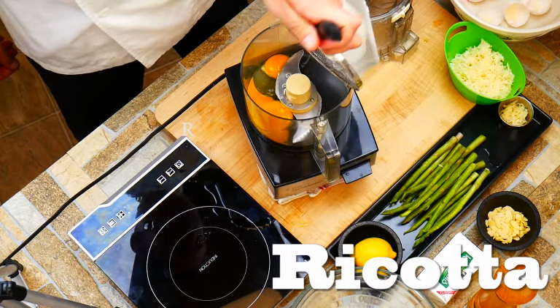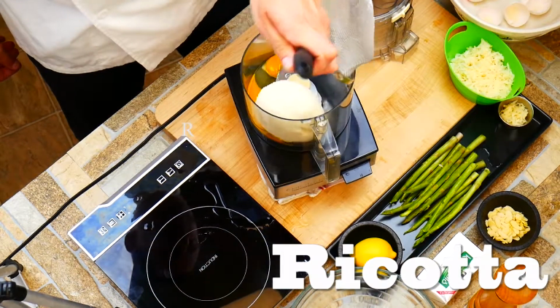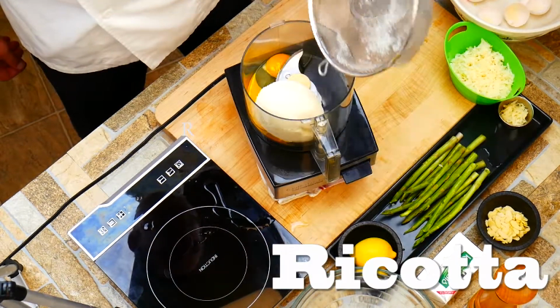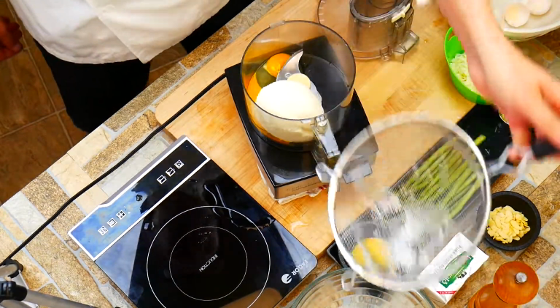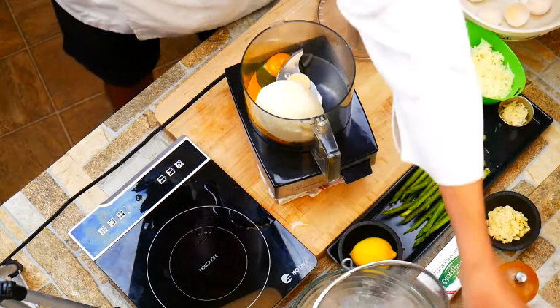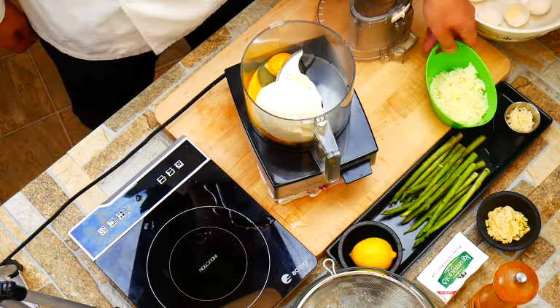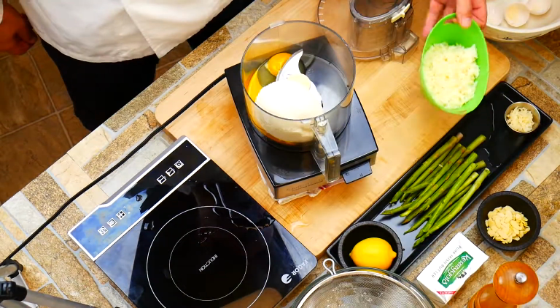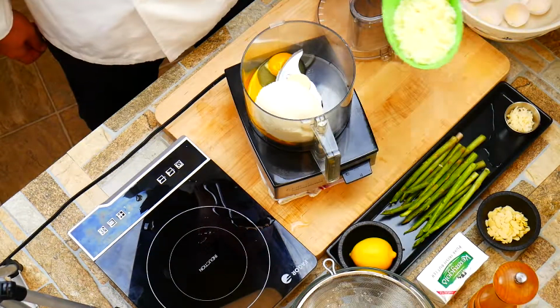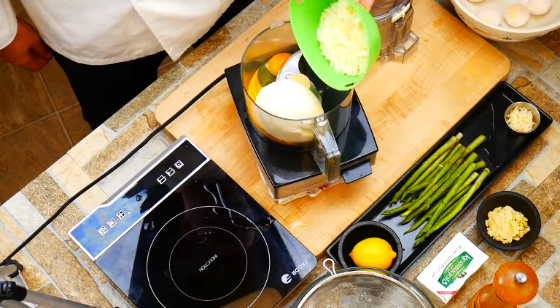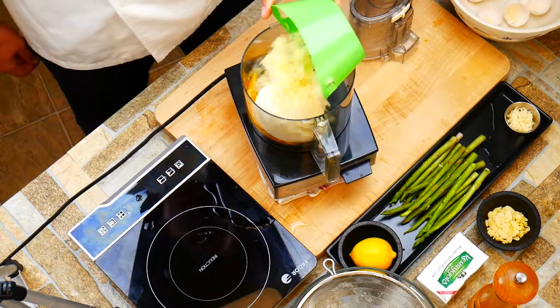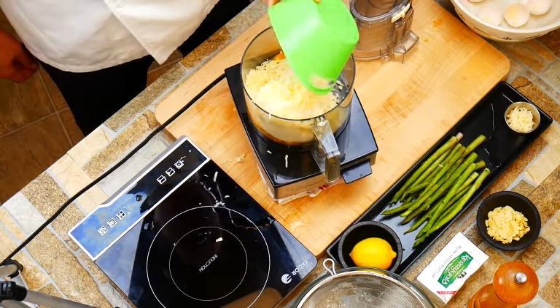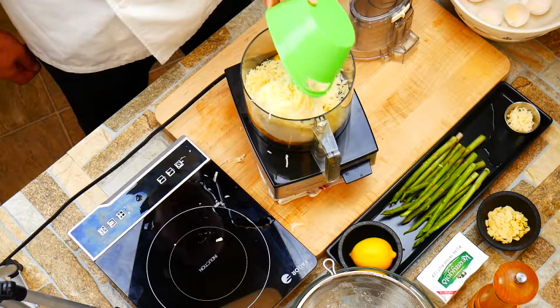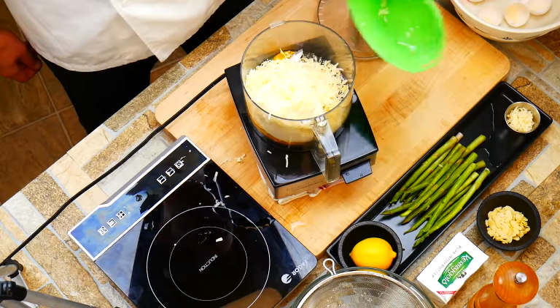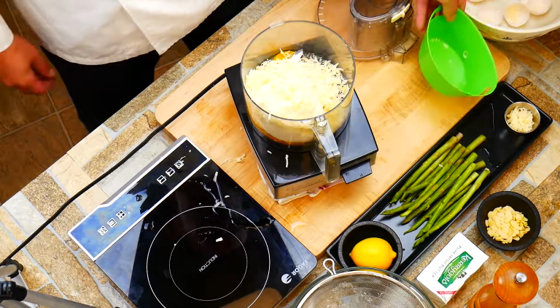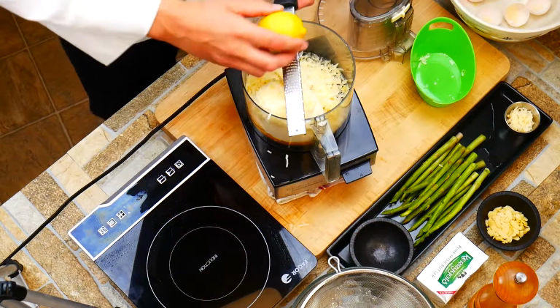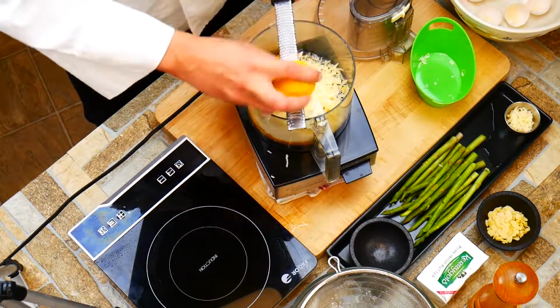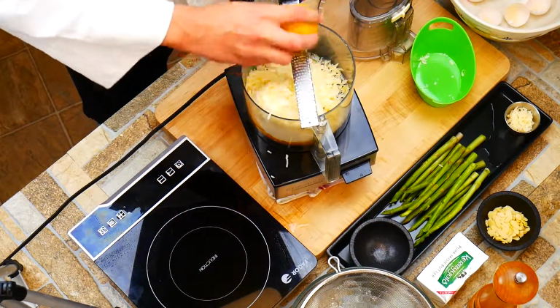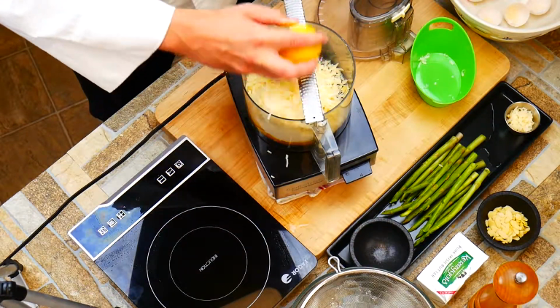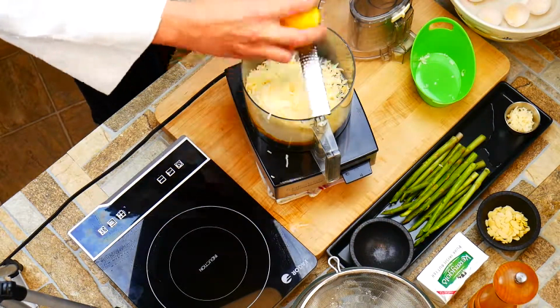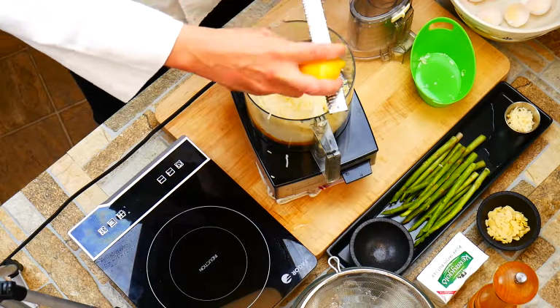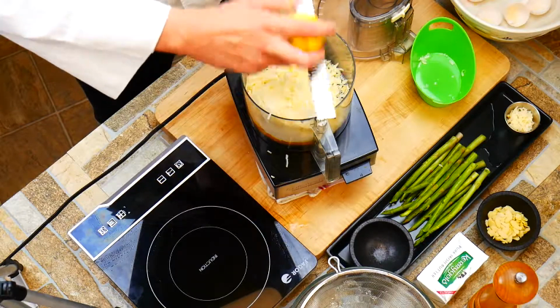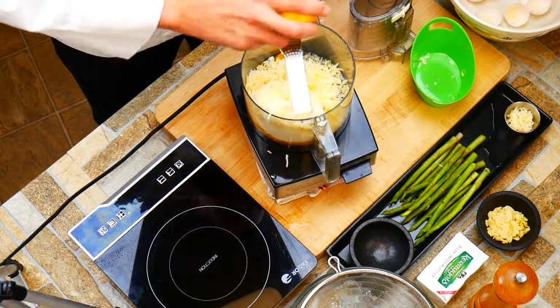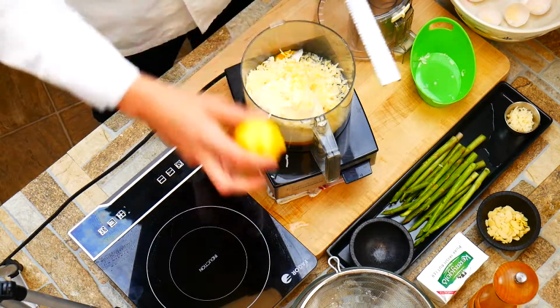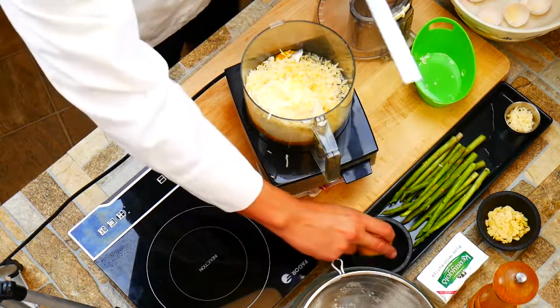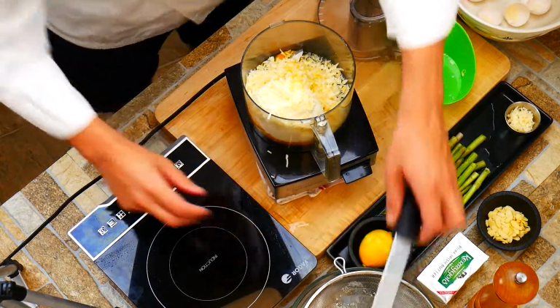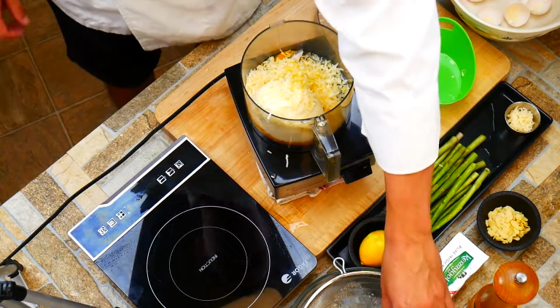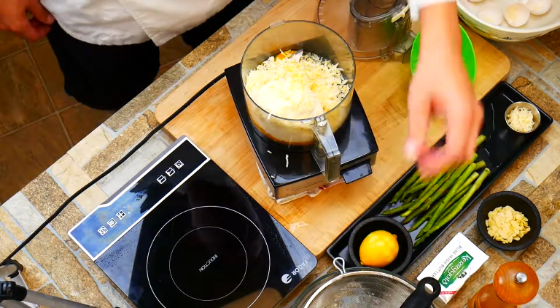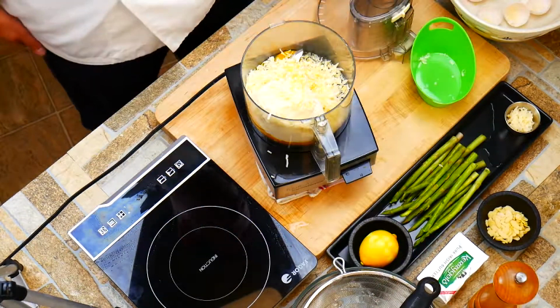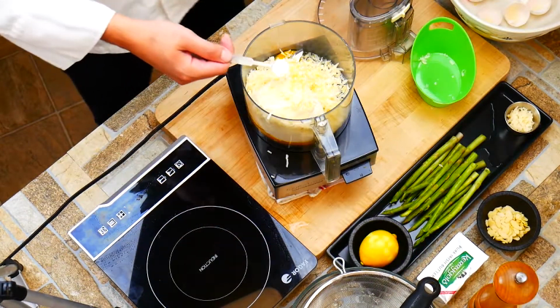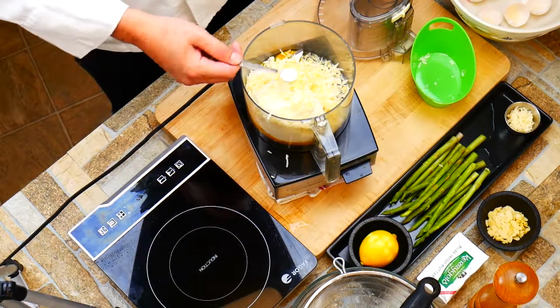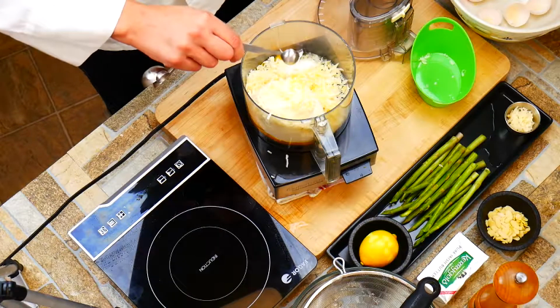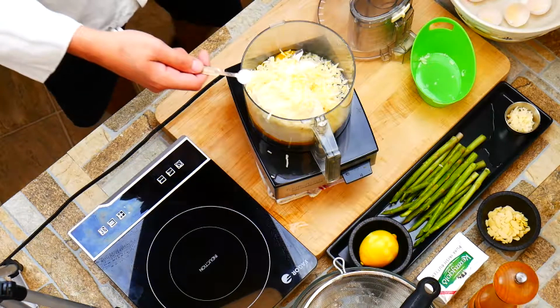Delicious ricotta — notice I've got it in a strainer there. If you set it on a strainer with a bowl underneath overnight, extra water will come out and this dish works out a lot better. The little gnocchis will have a firmer texture because there'll be less water in them.